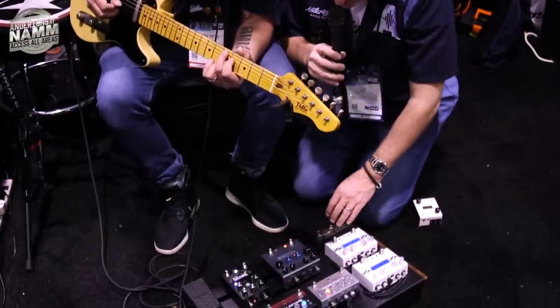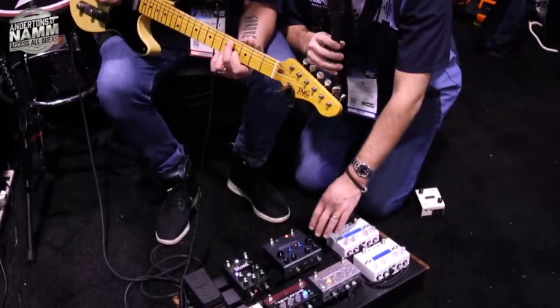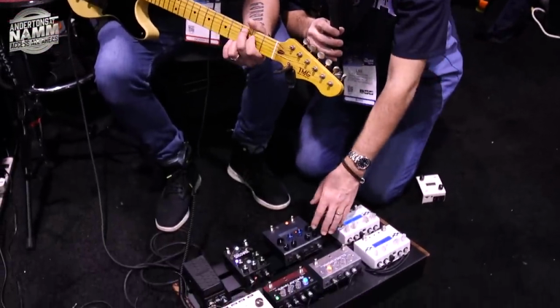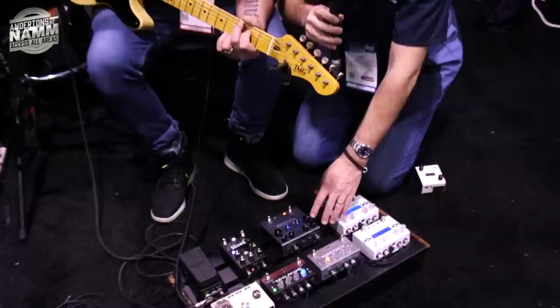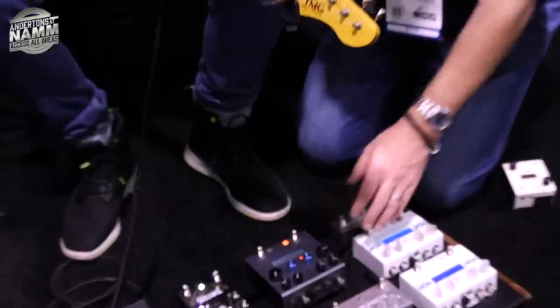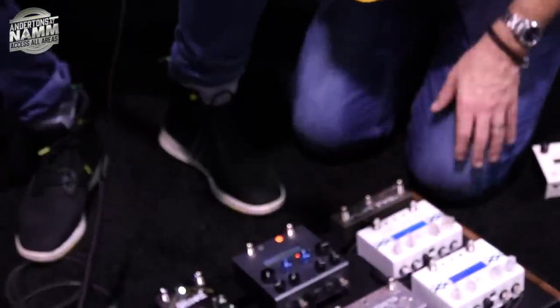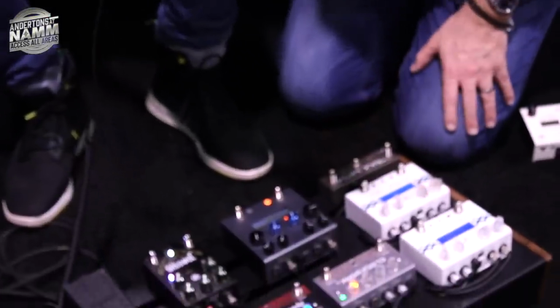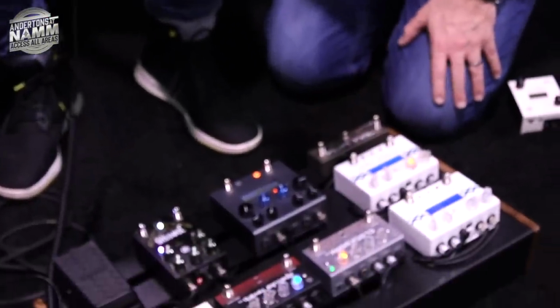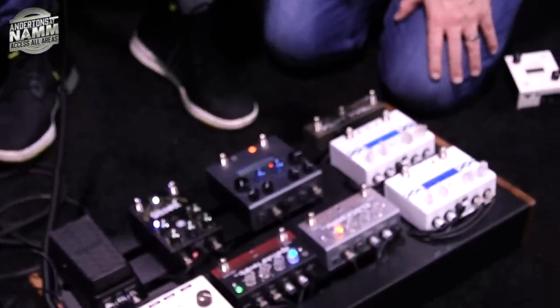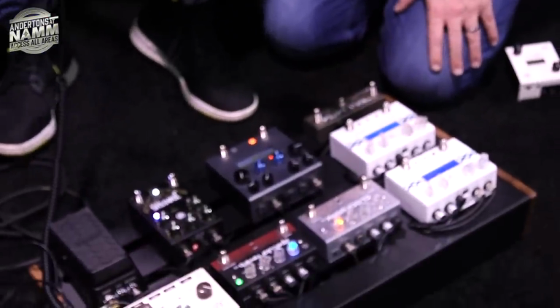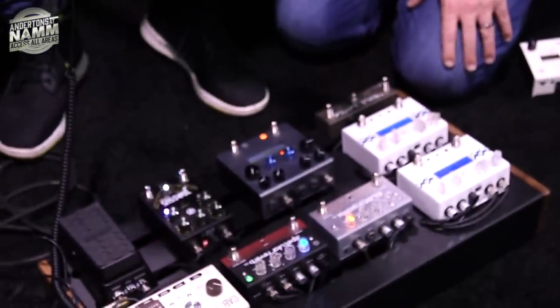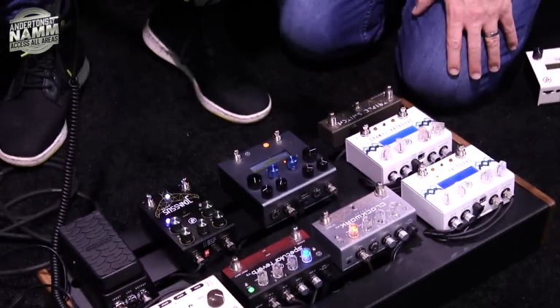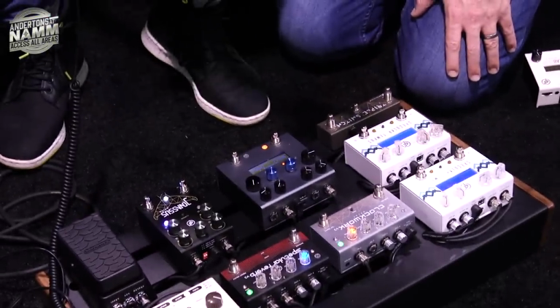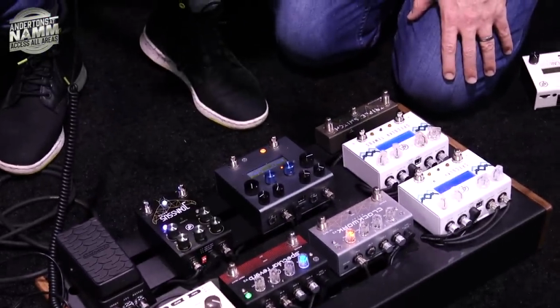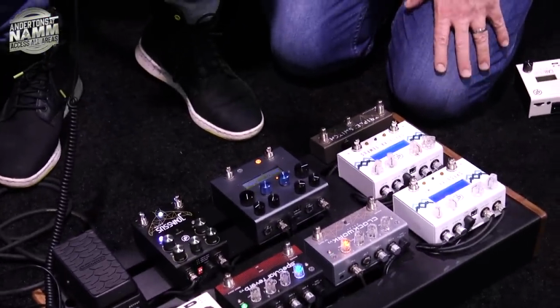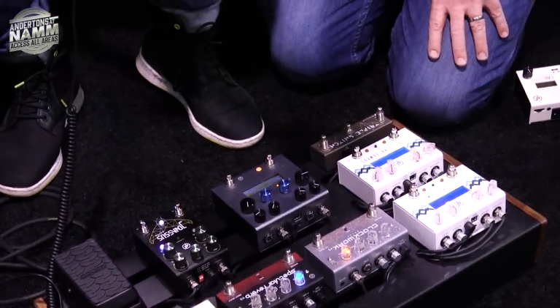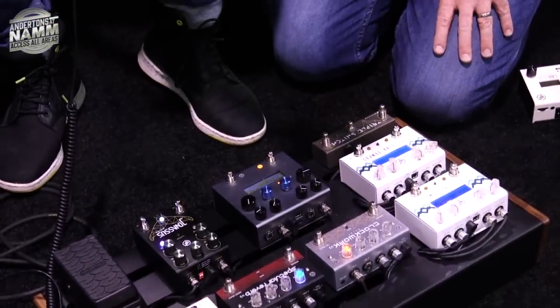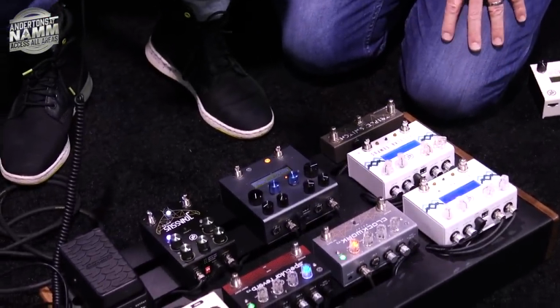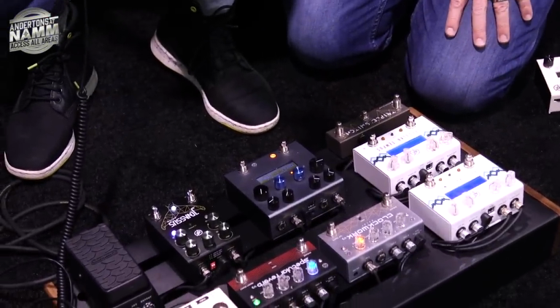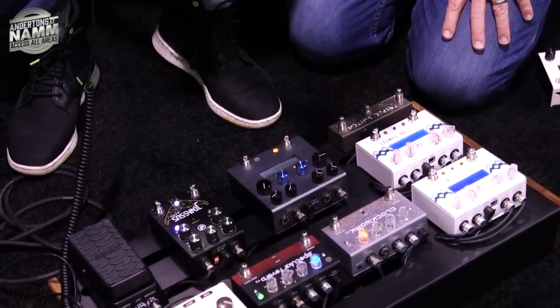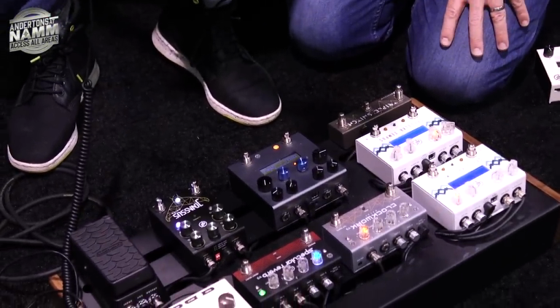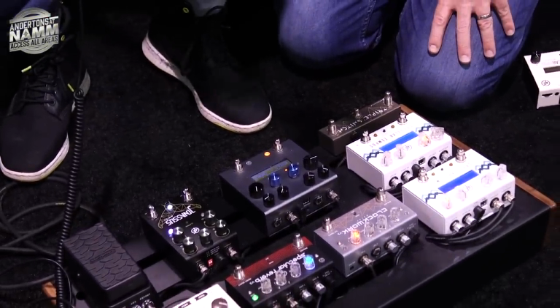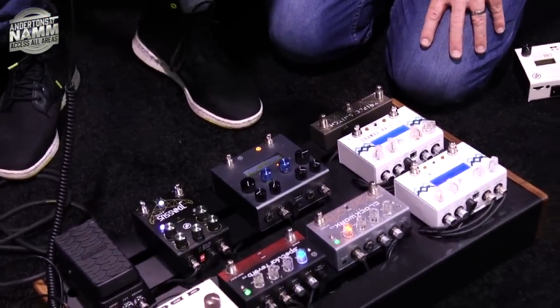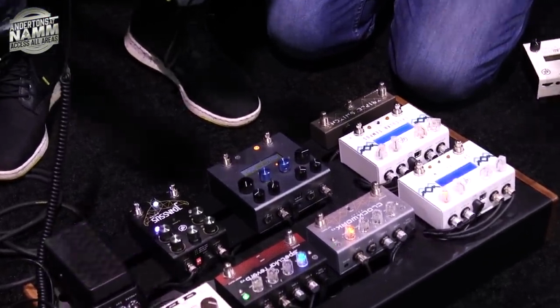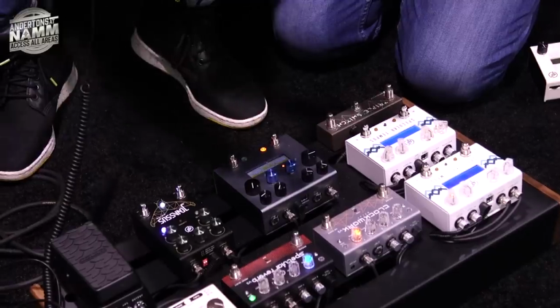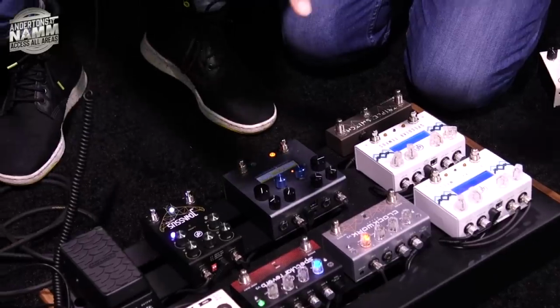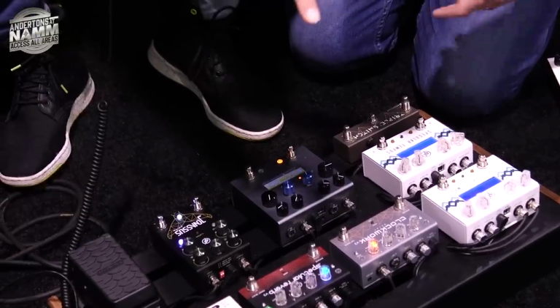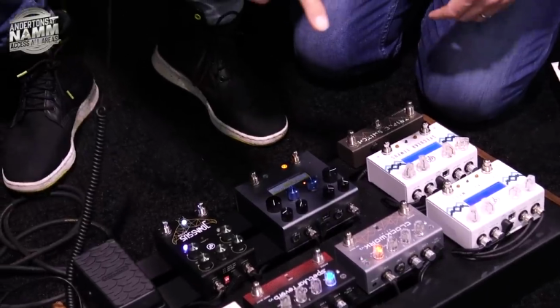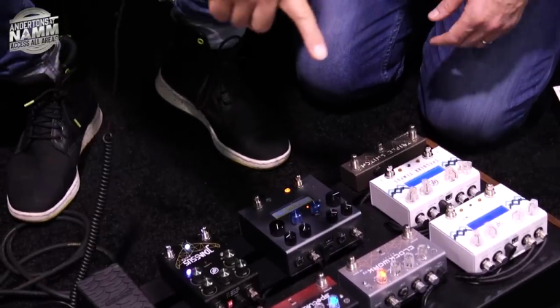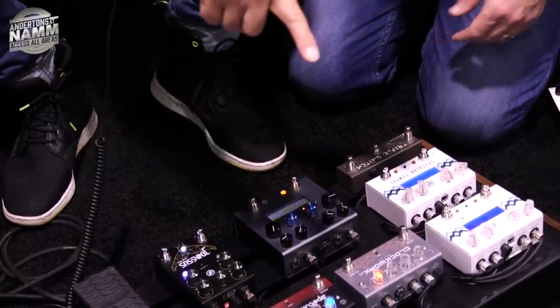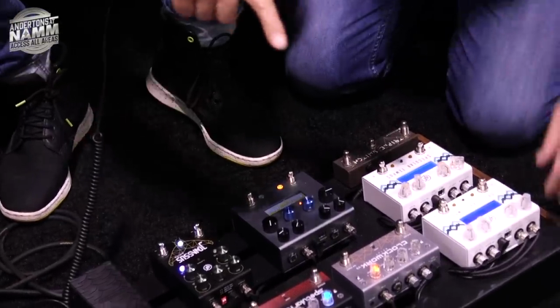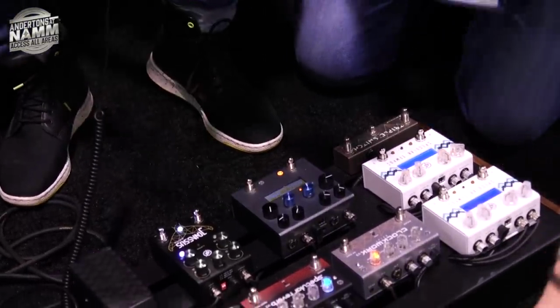This is chorus into tremolo. Obviously you're getting this in mono which is a bit of a shame because it's crazy in stereo — you can put headphones on to hear it as well.